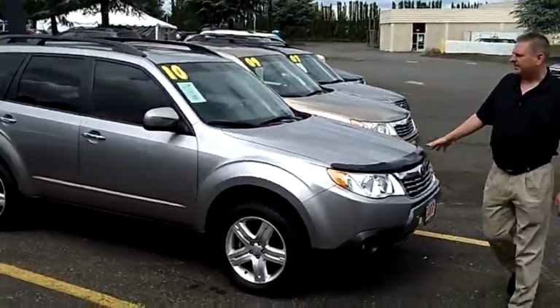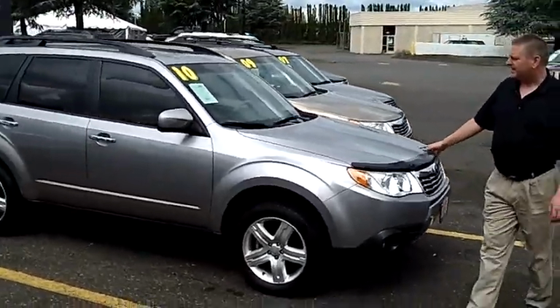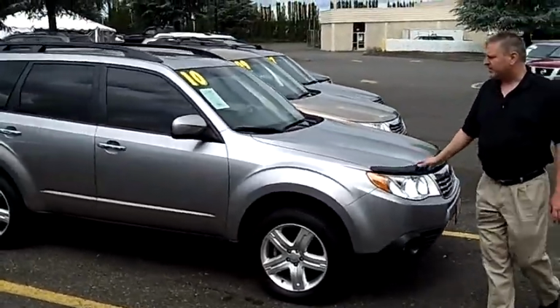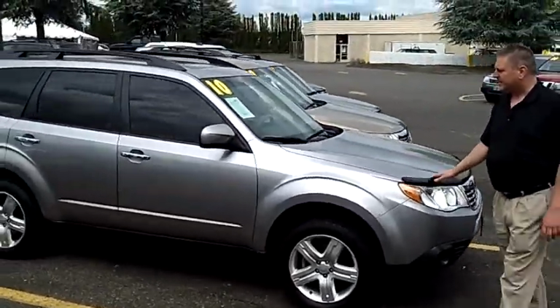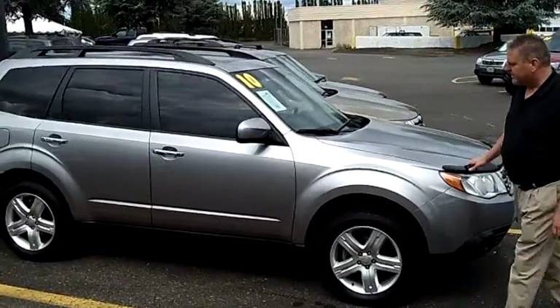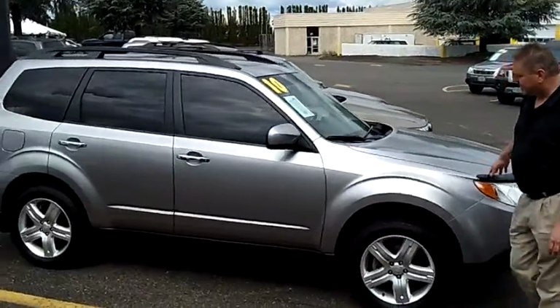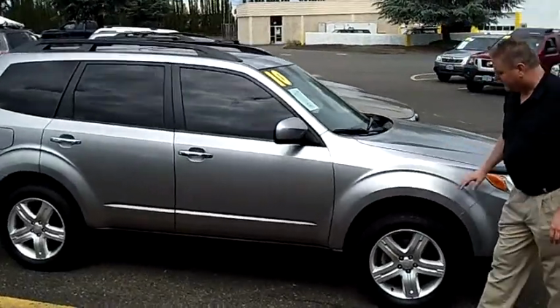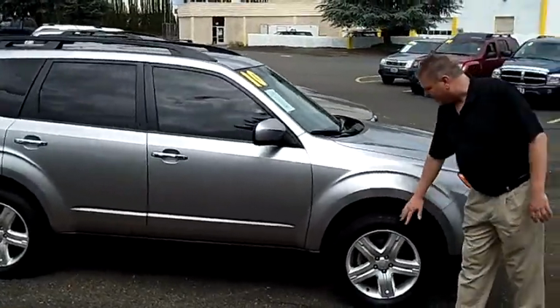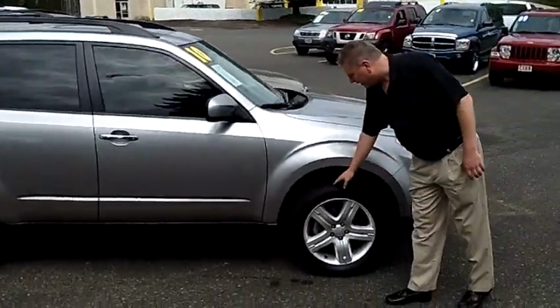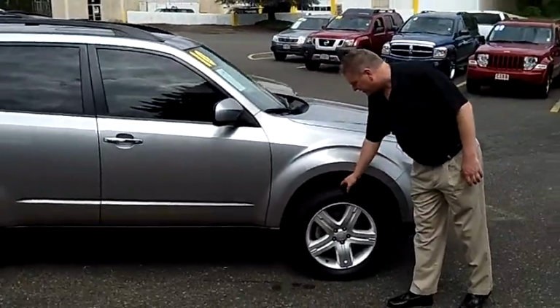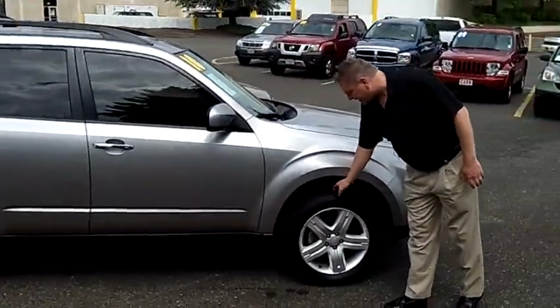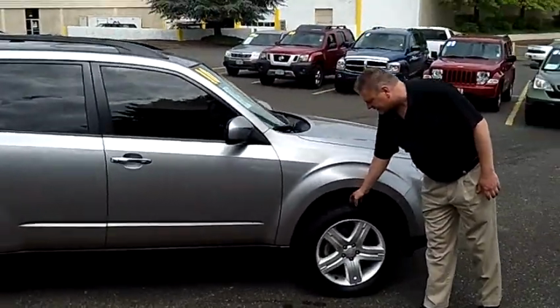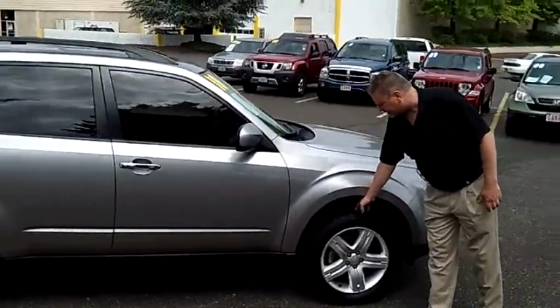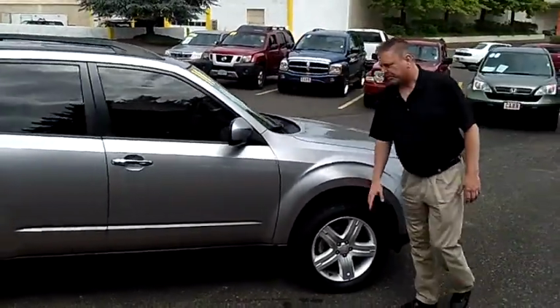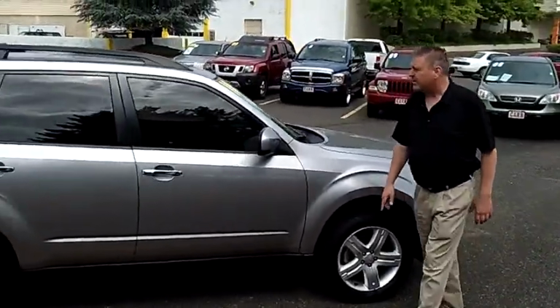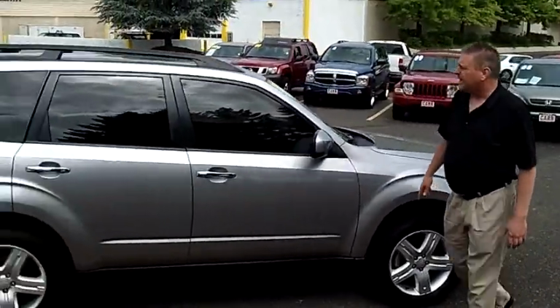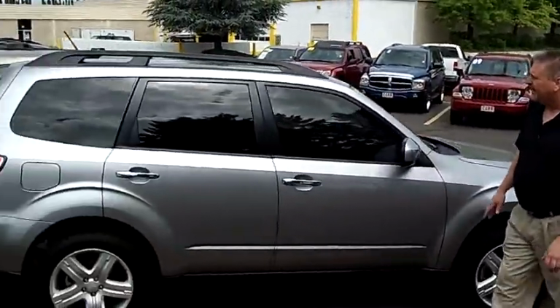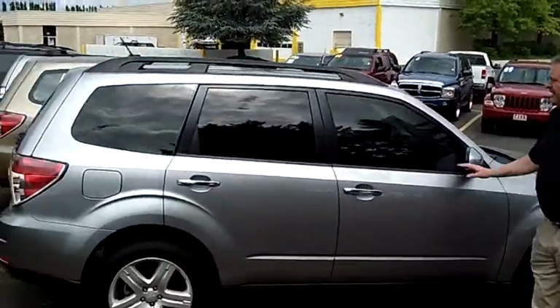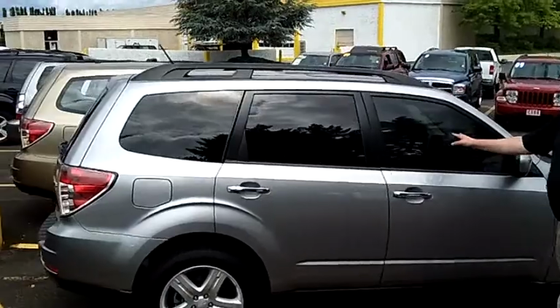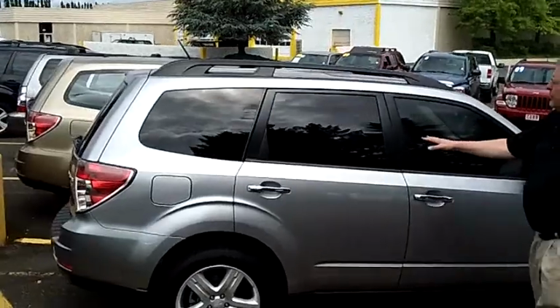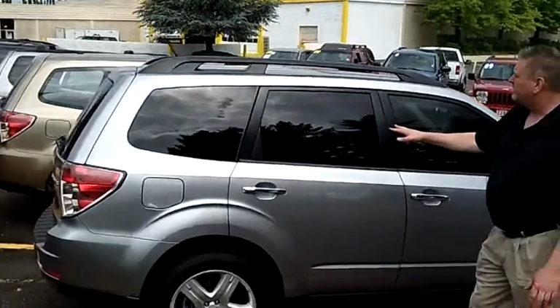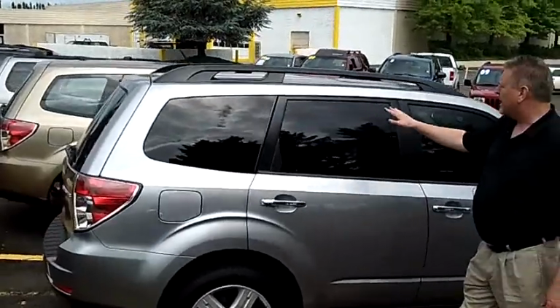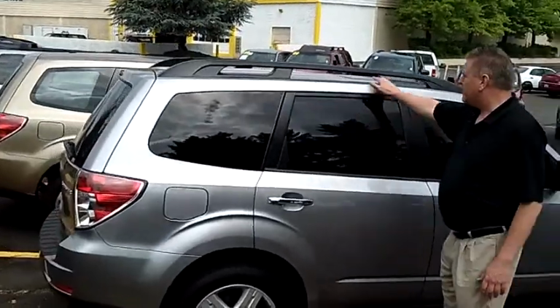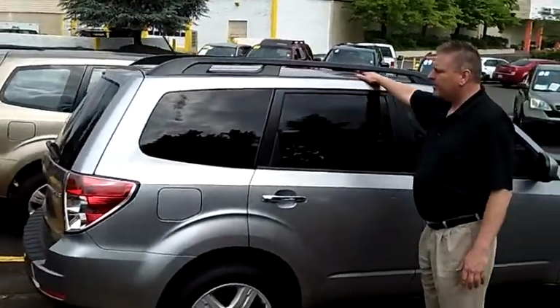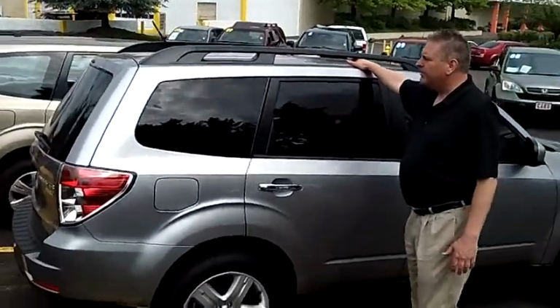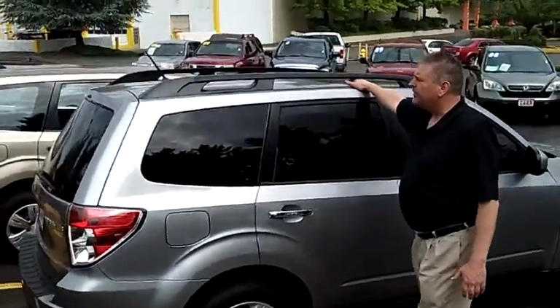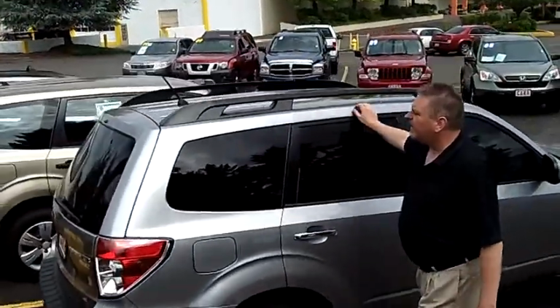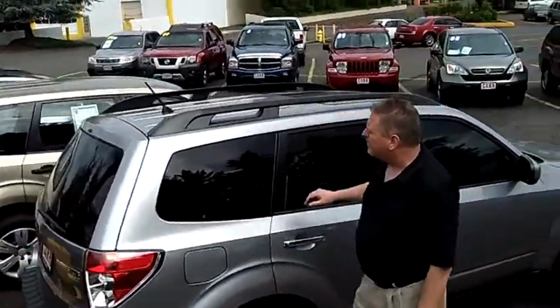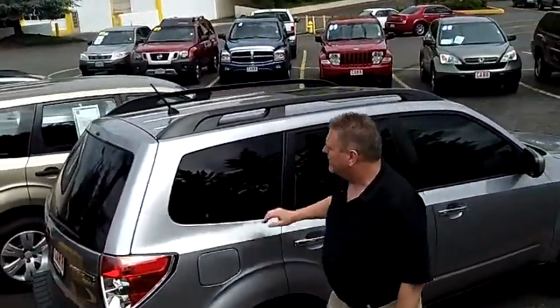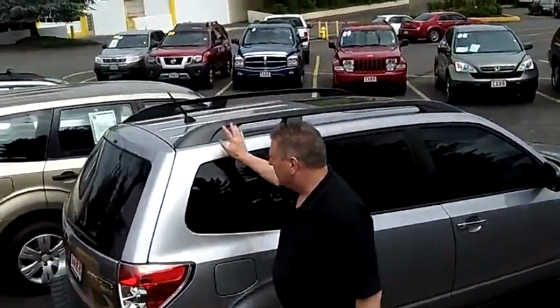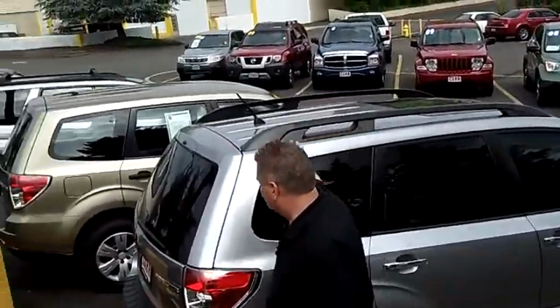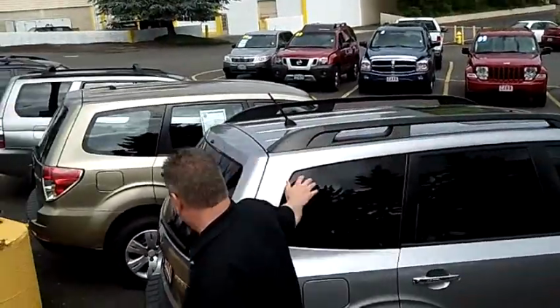I'm not seeing any scratches or dings. The big alloy wheels and tires — everything looks new on that. We've got tinted windows throughout, a power moonroof on top, and a luggage rack.